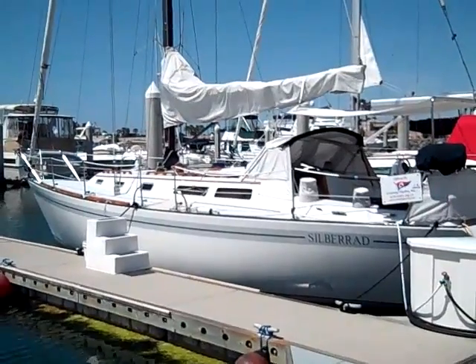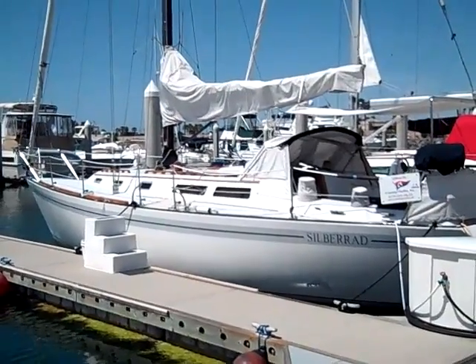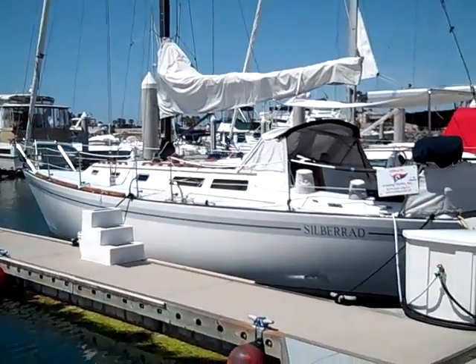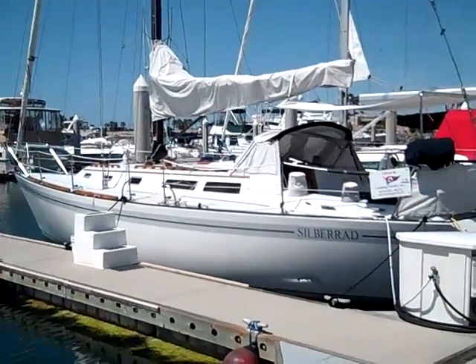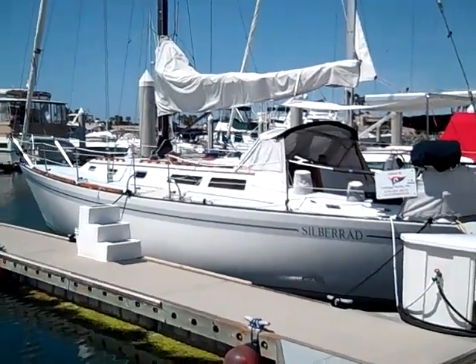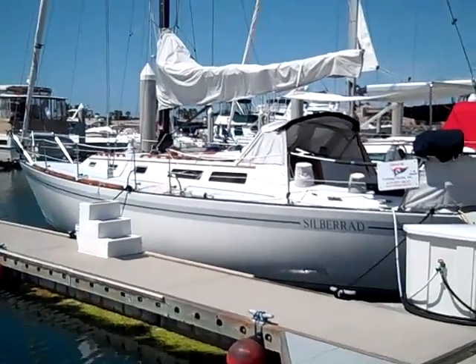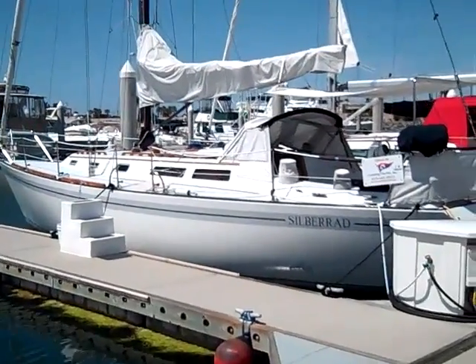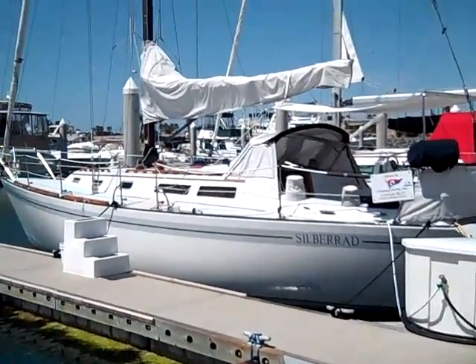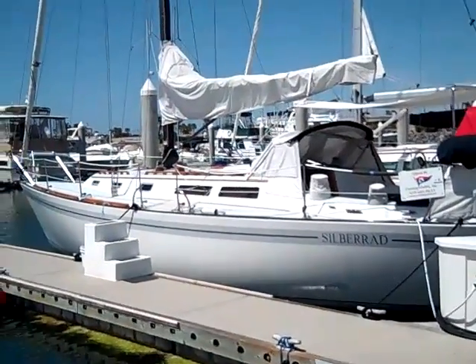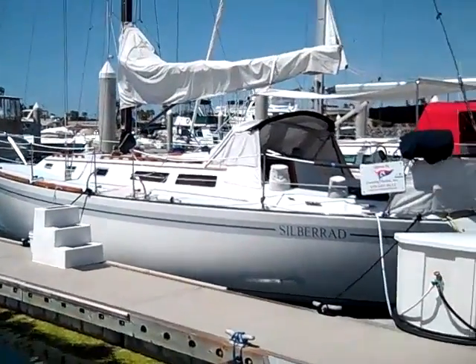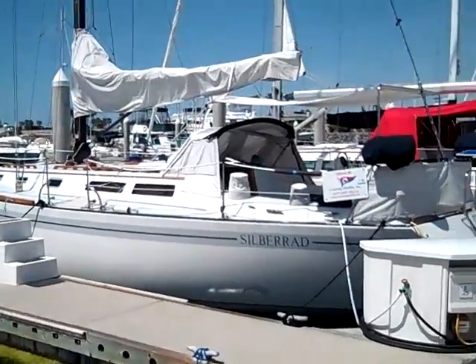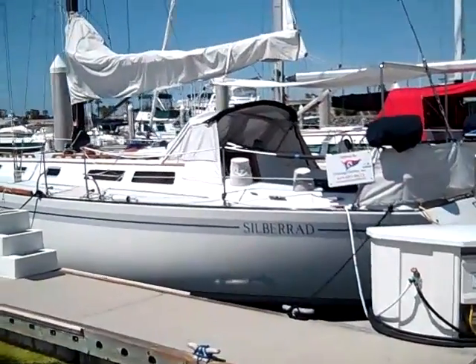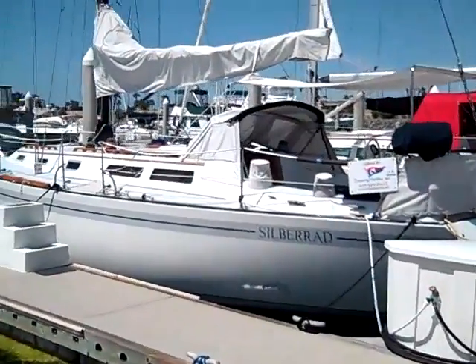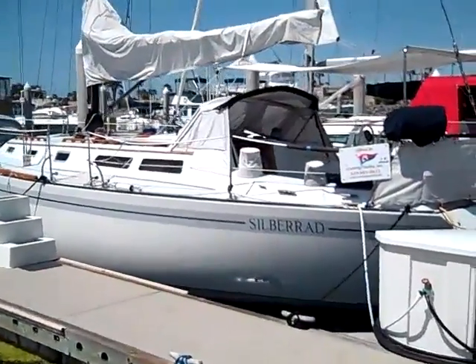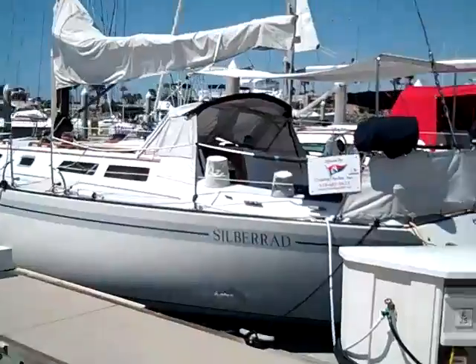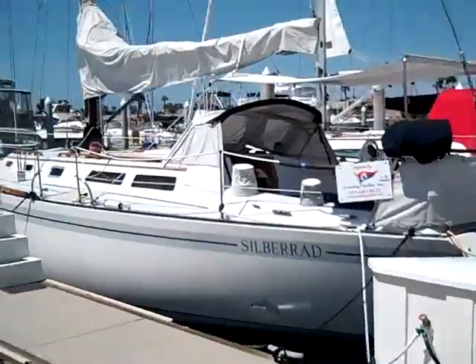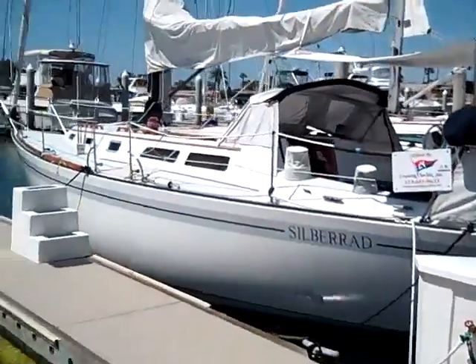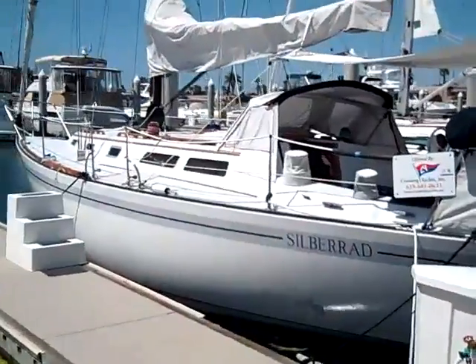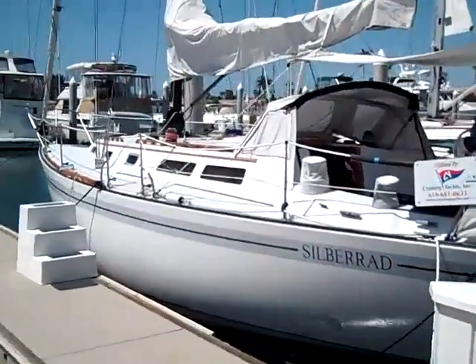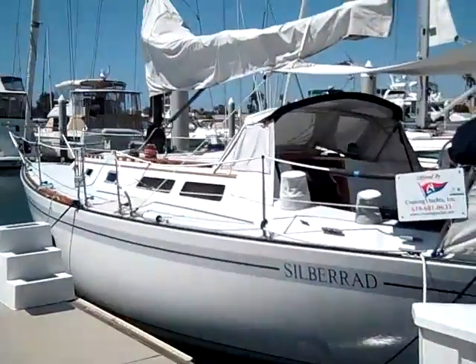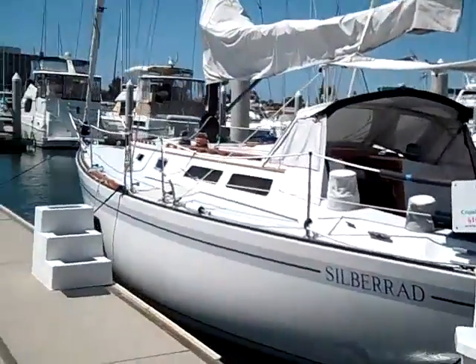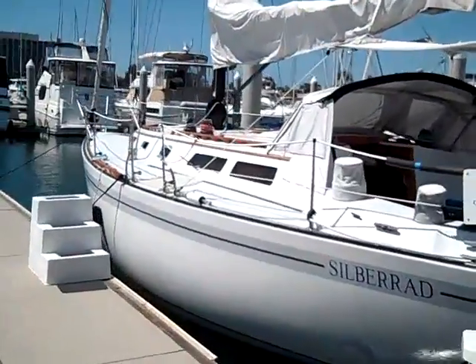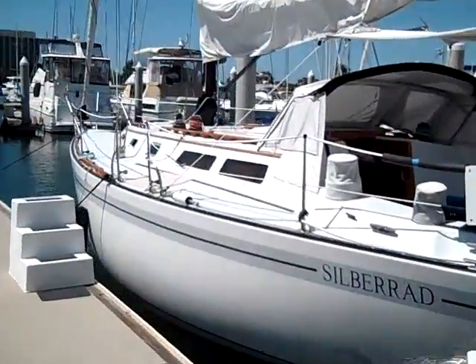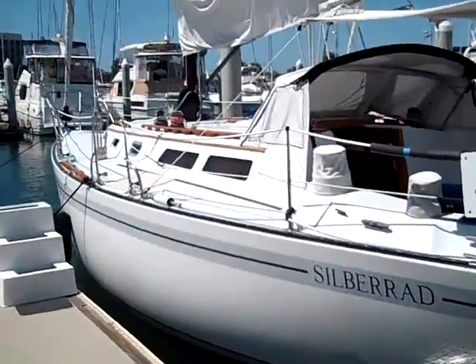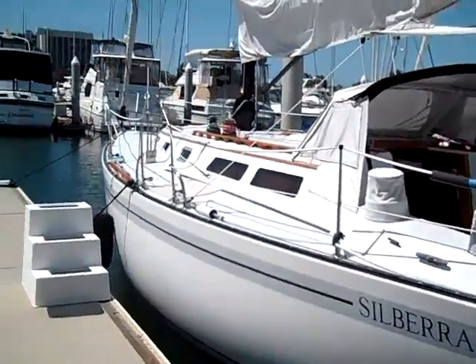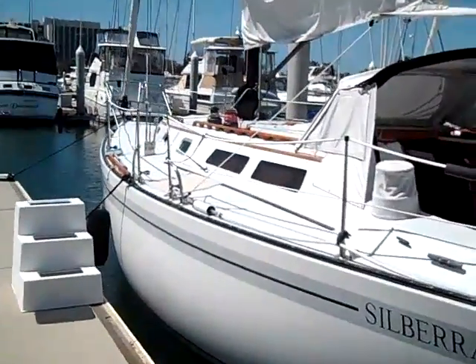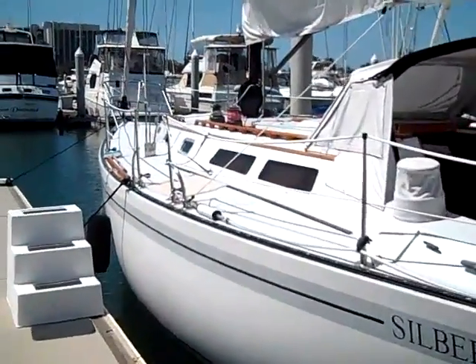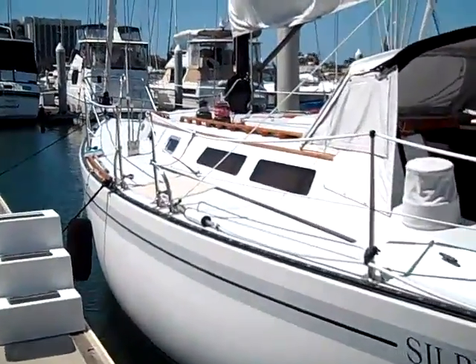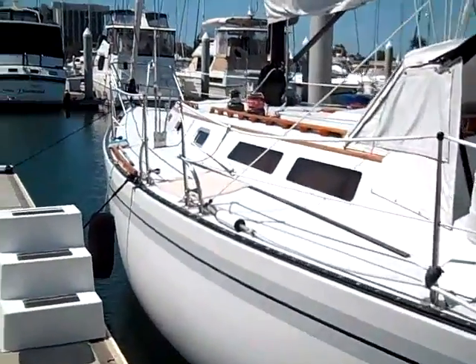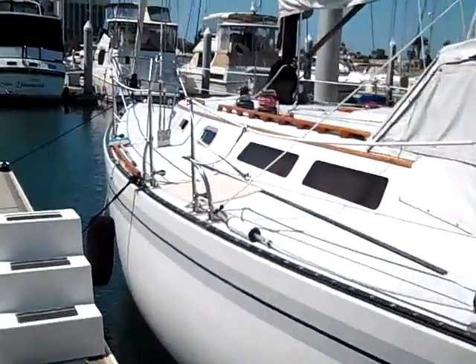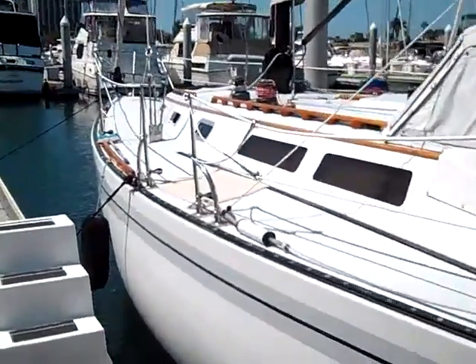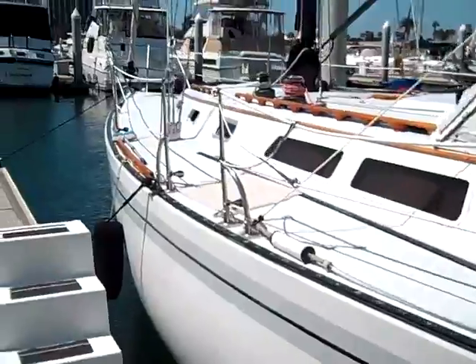Hi, my name is Ian Van Tyle with Cruising Yachts, and this is the video walkthrough of the 1980 Islander Peterson, located in San Diego, California, Sun Road Marina.